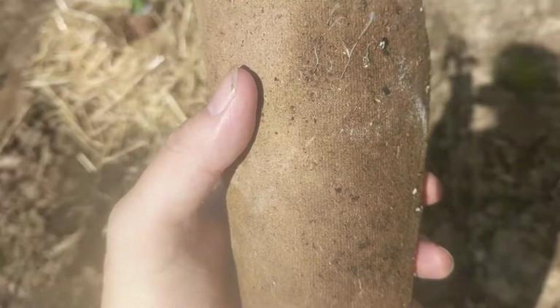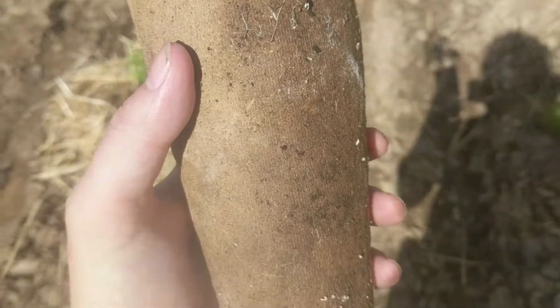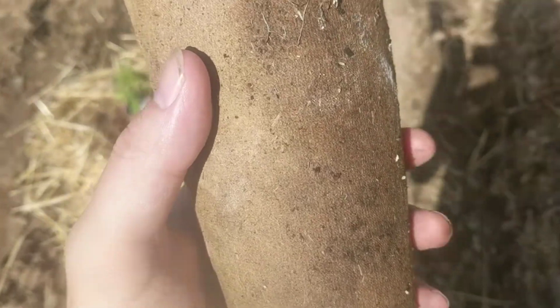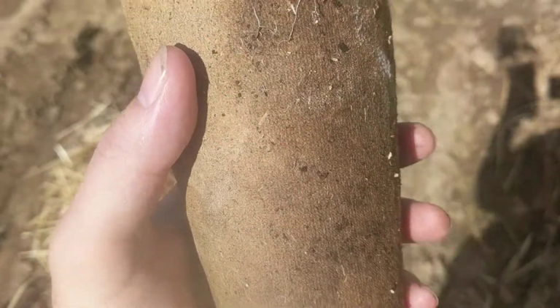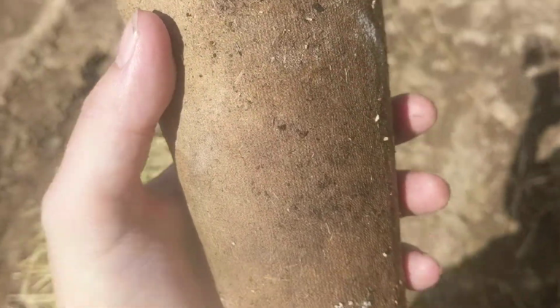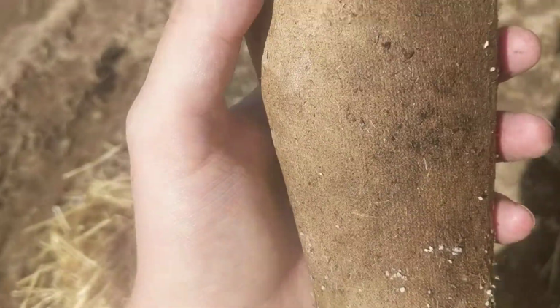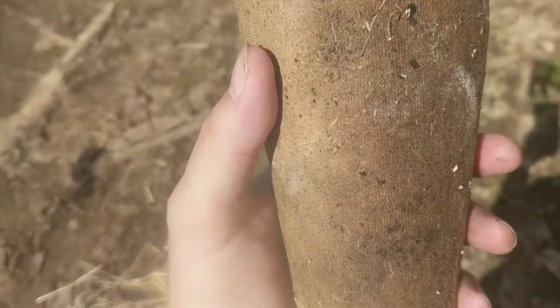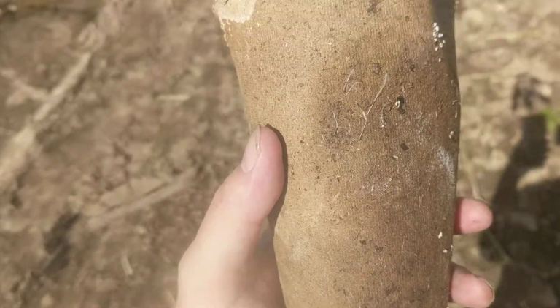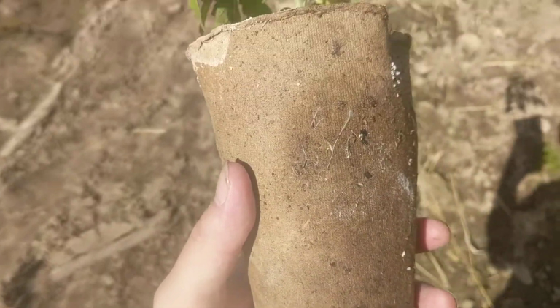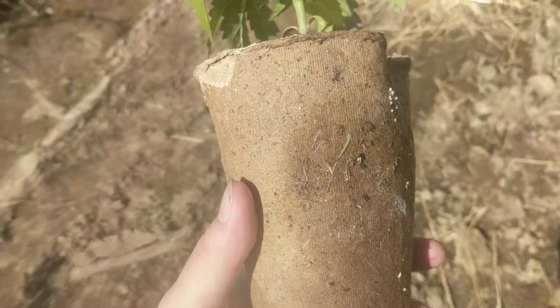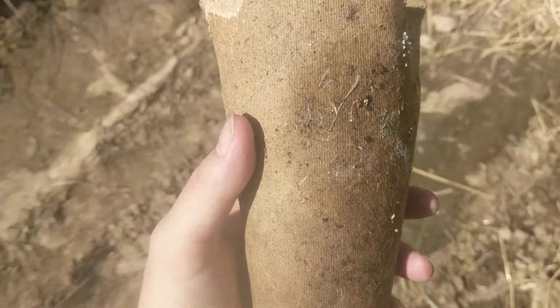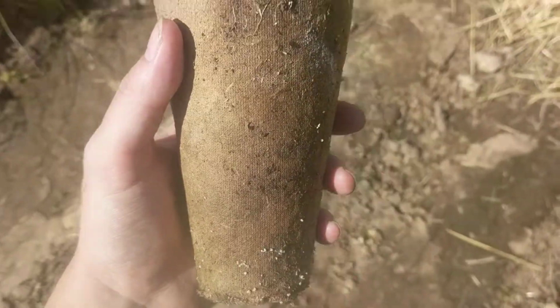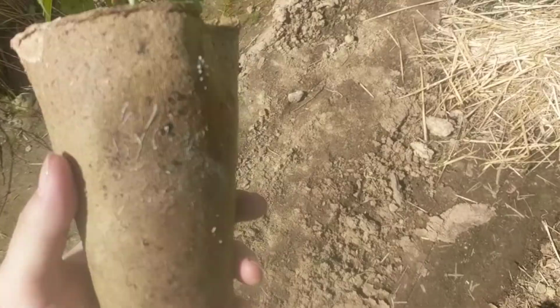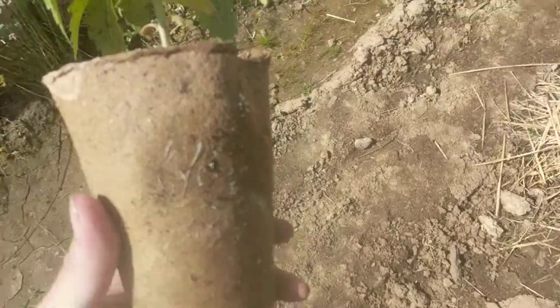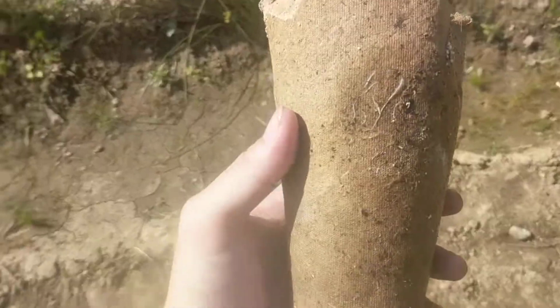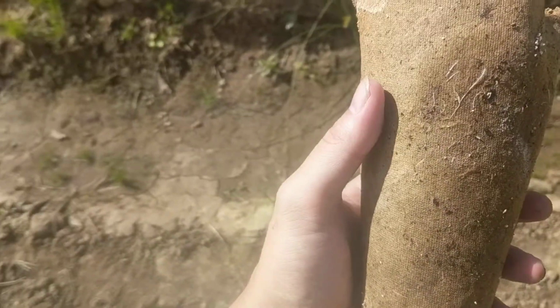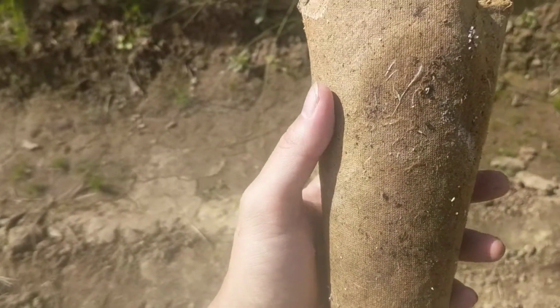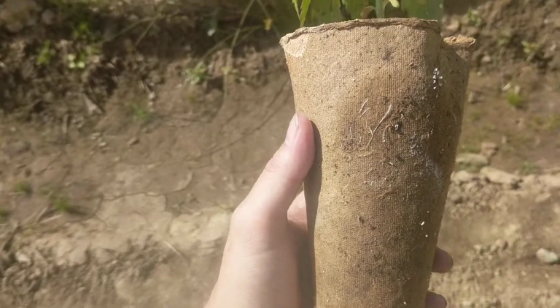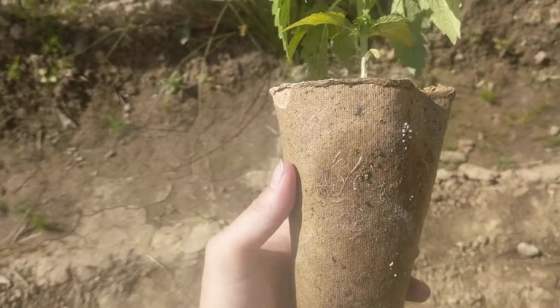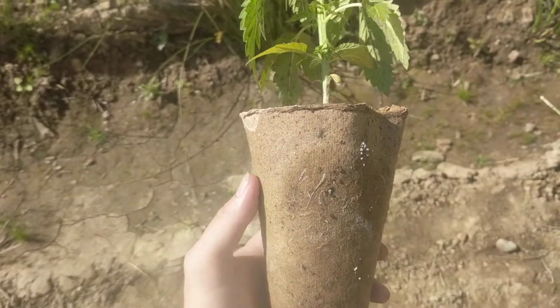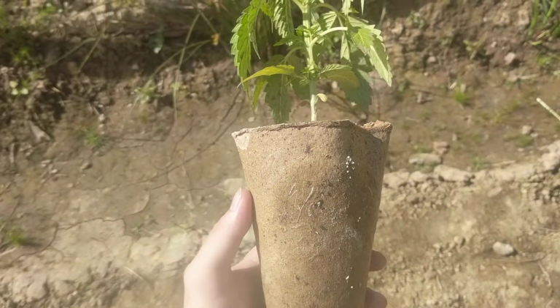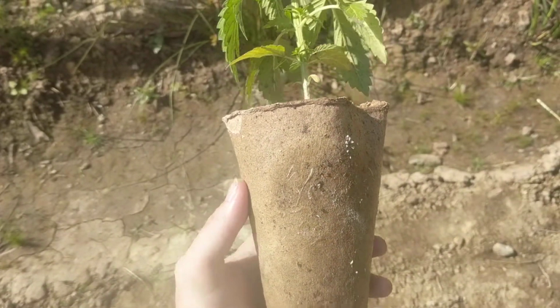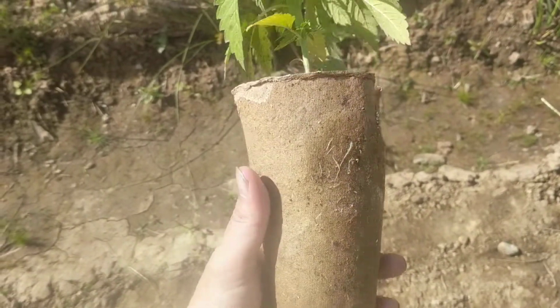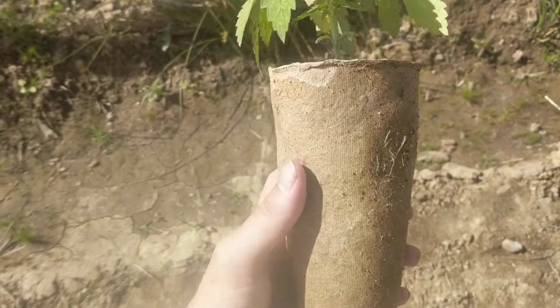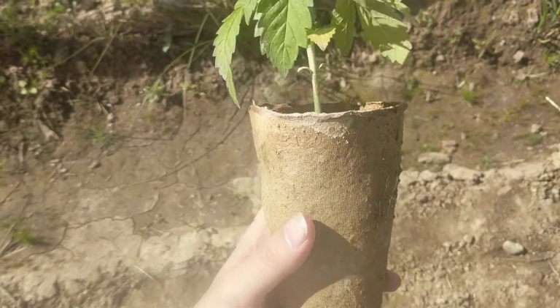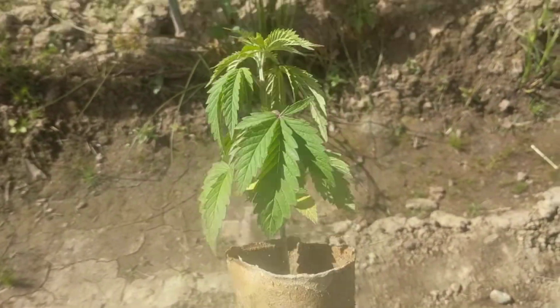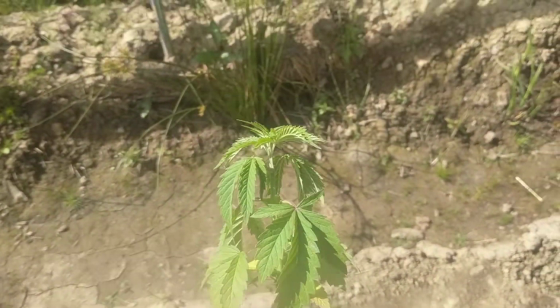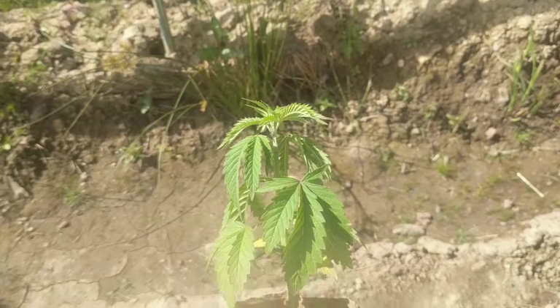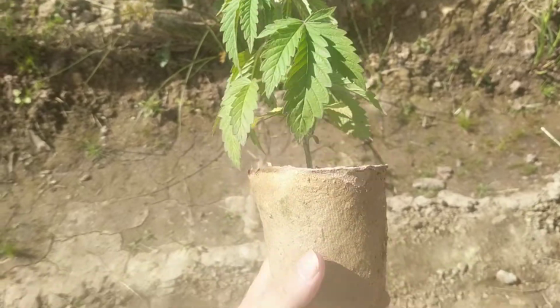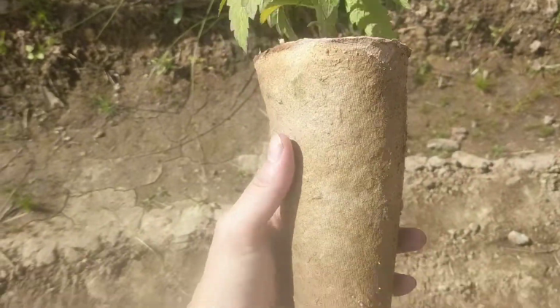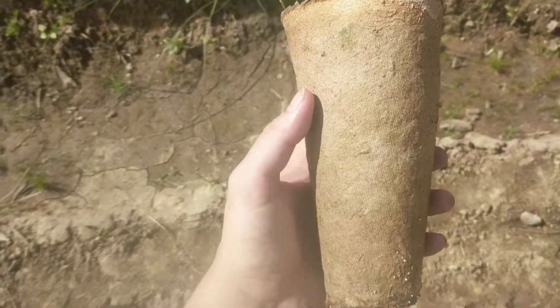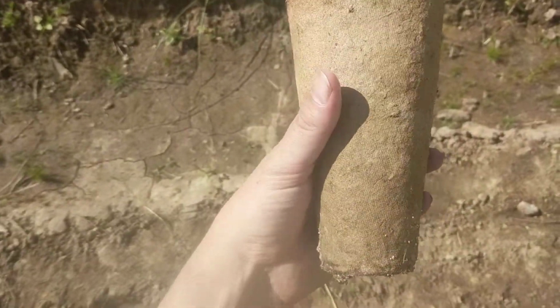Hey guys, Steve here at Popaponics. I just thought I'd show you guys a cool product. These are called Furtipots and they're a biodegradable pot. You can see this little planter here.